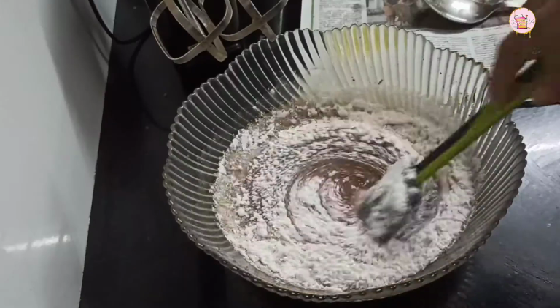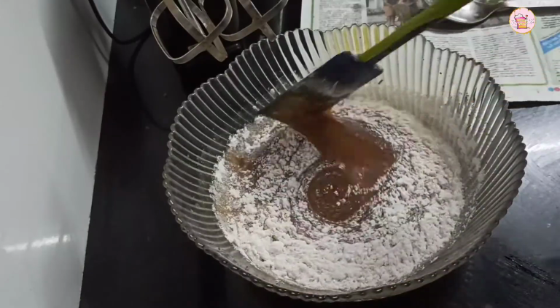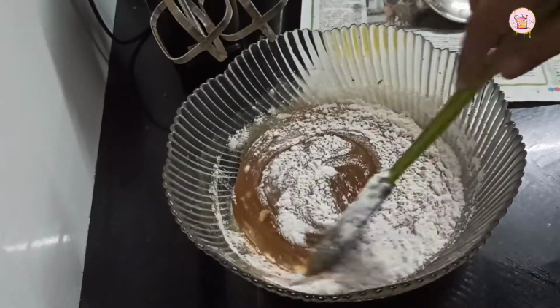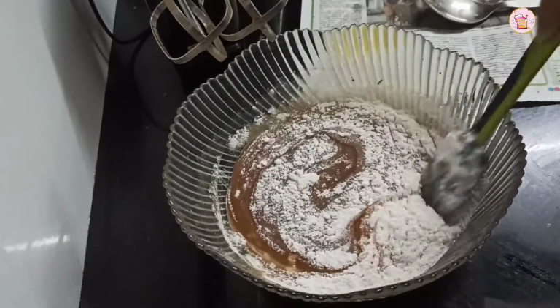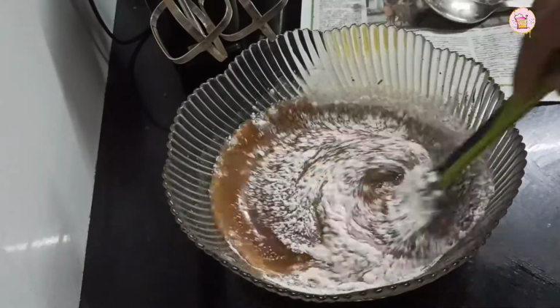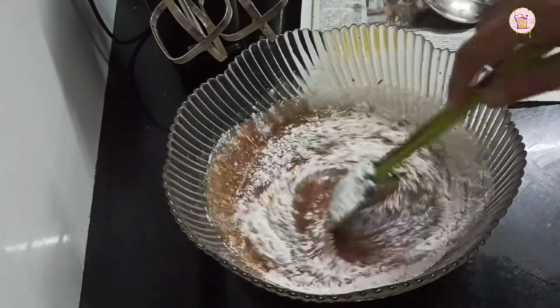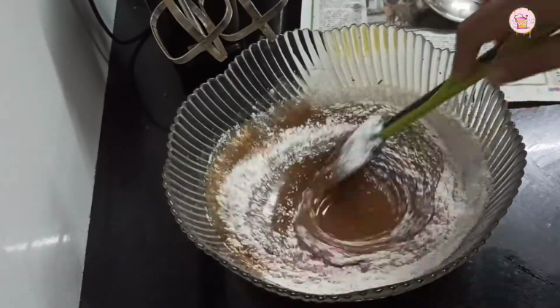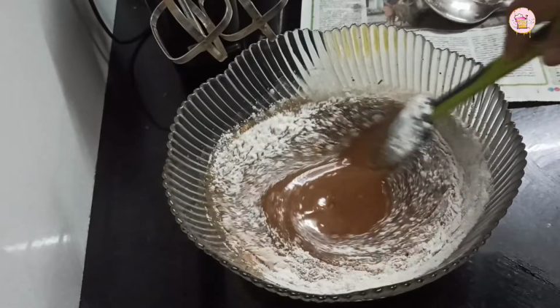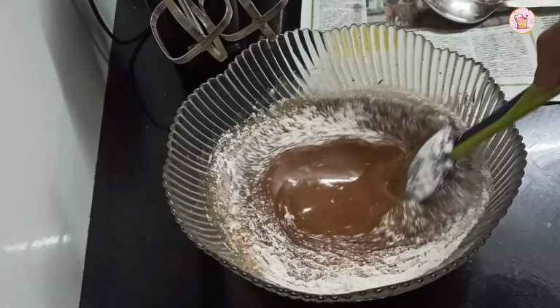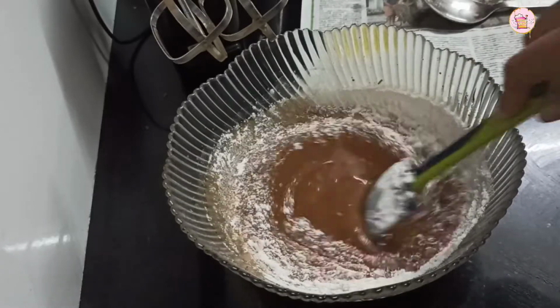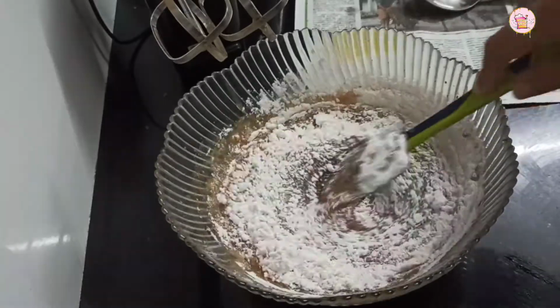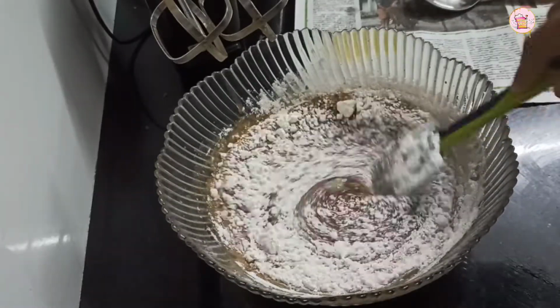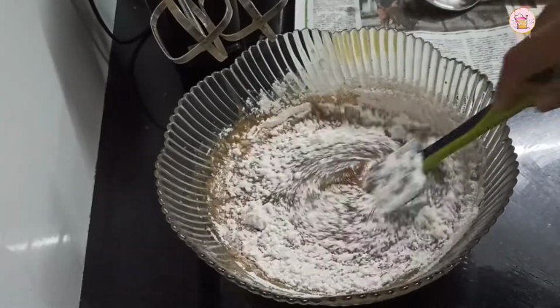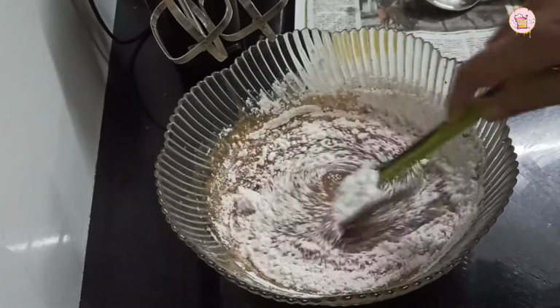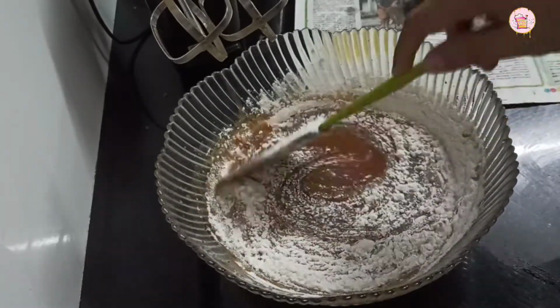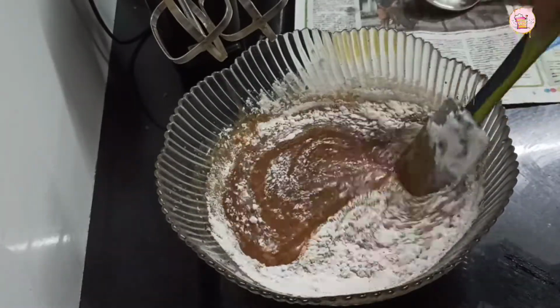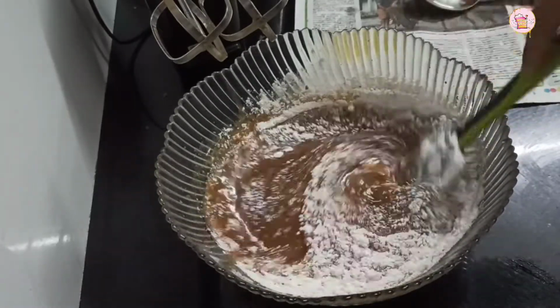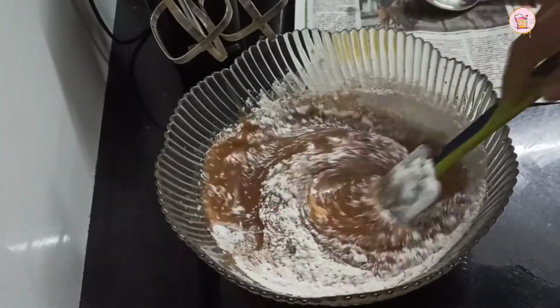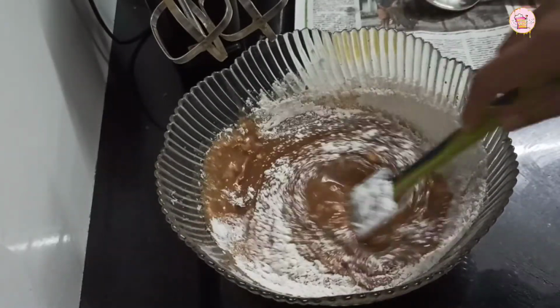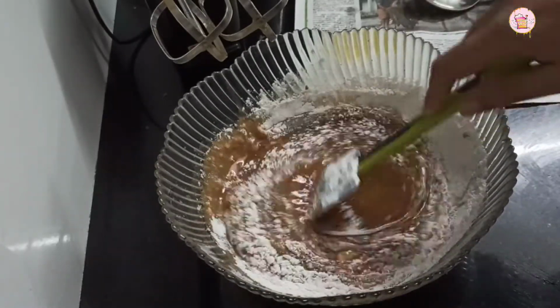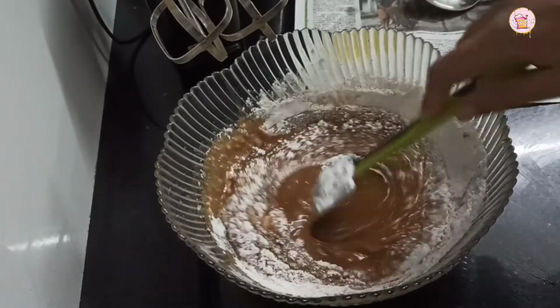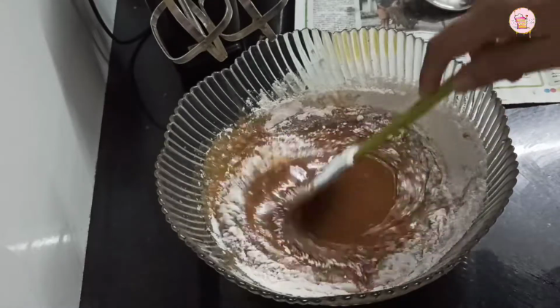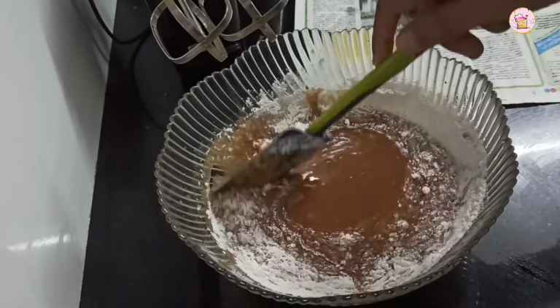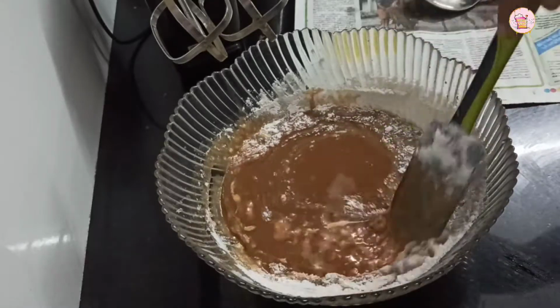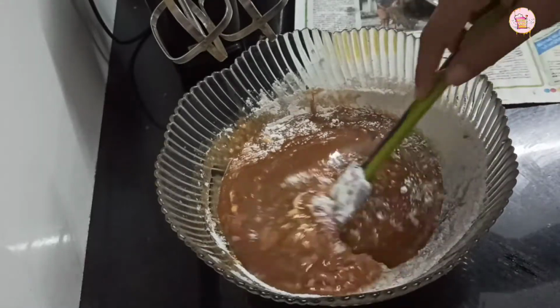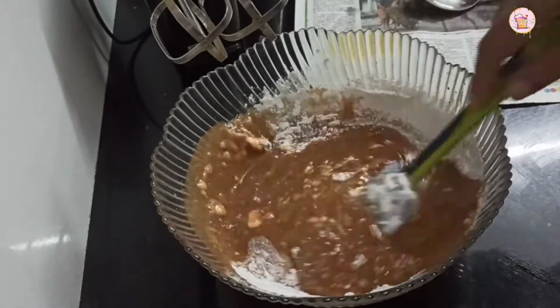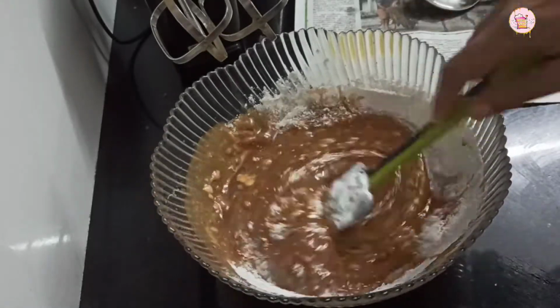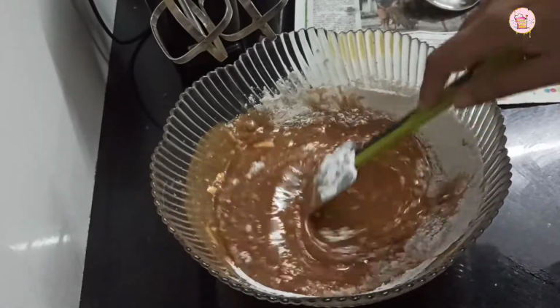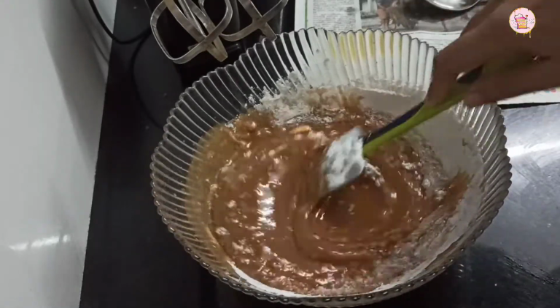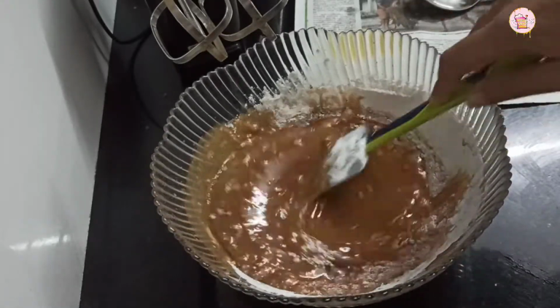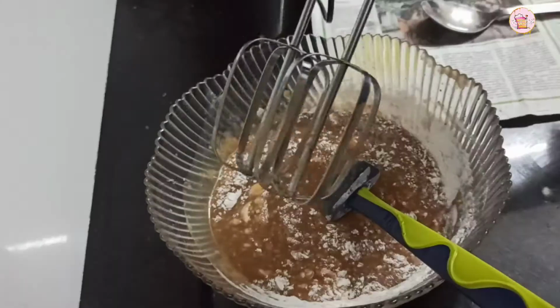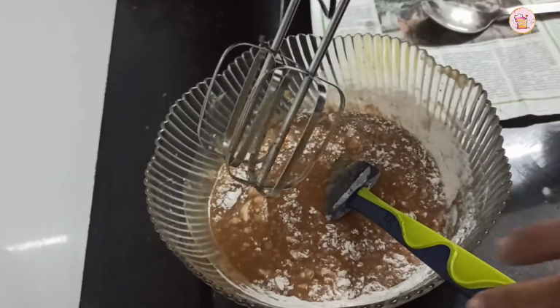We add dry ingredients to it. I am going to mix it. We are going to add dates.